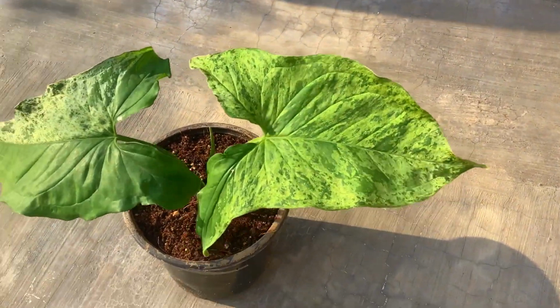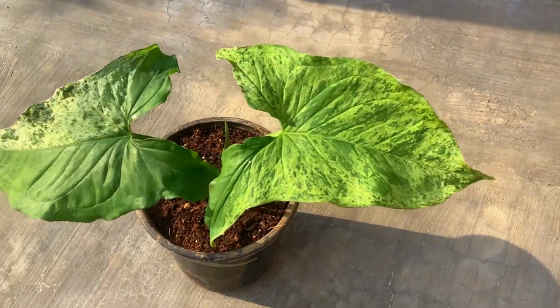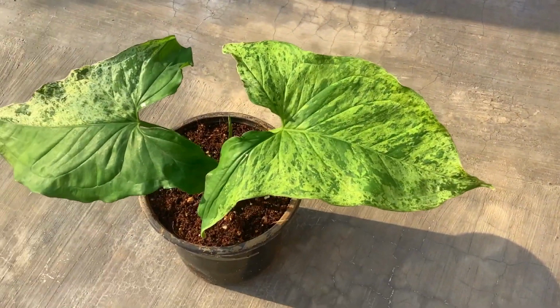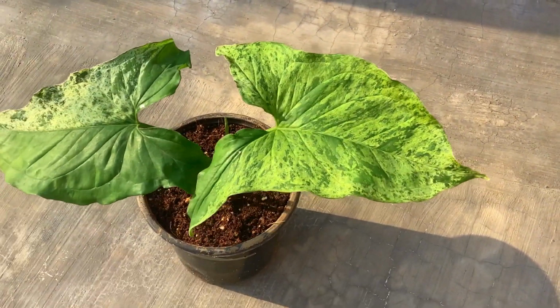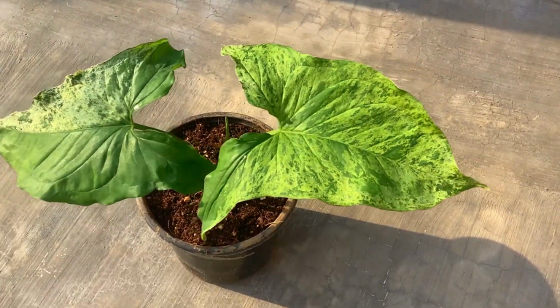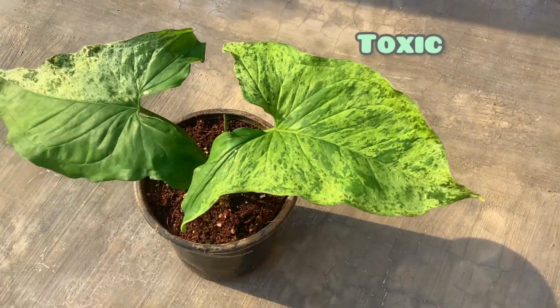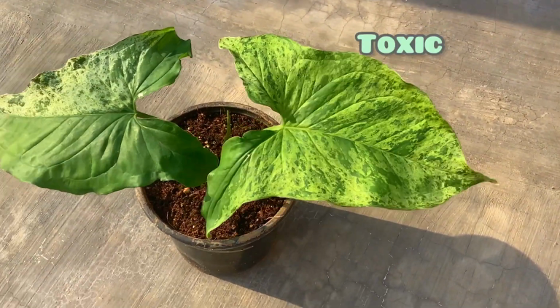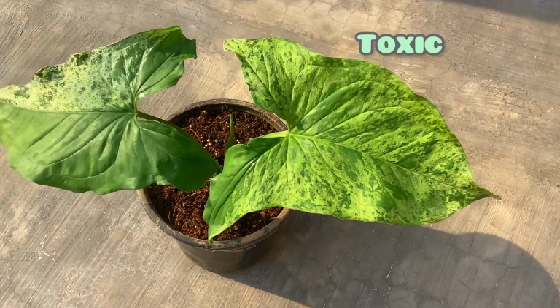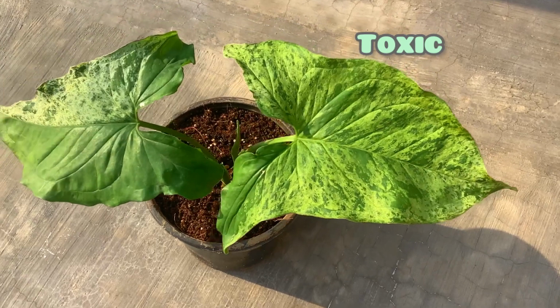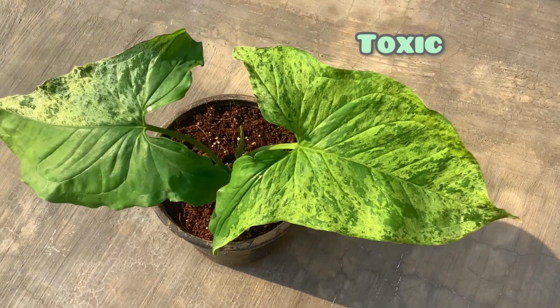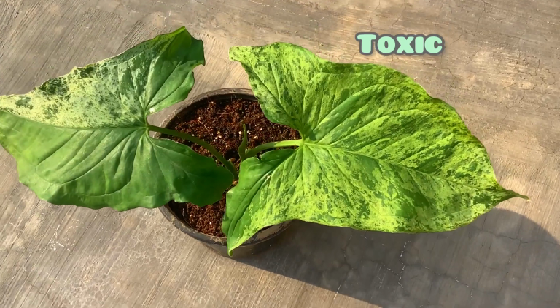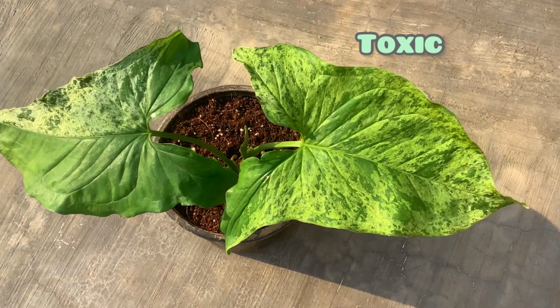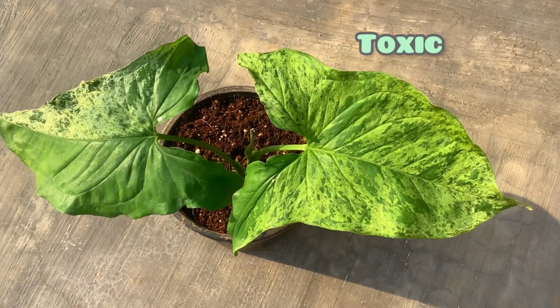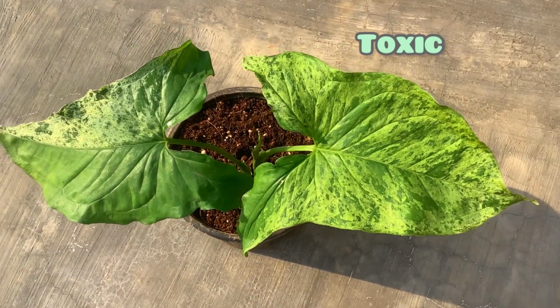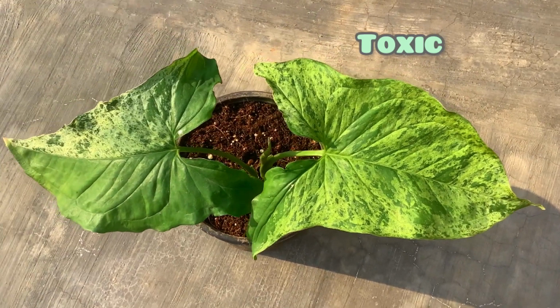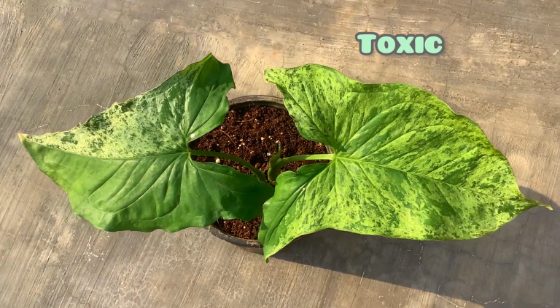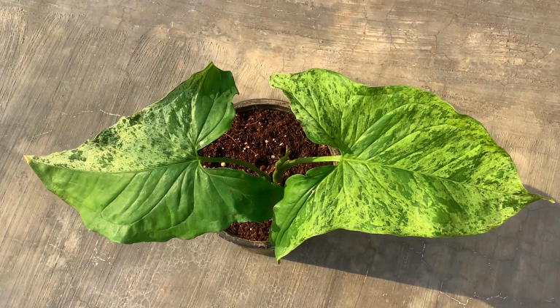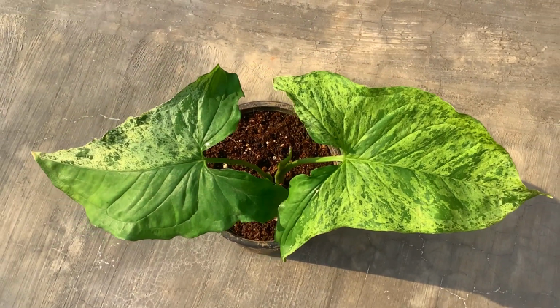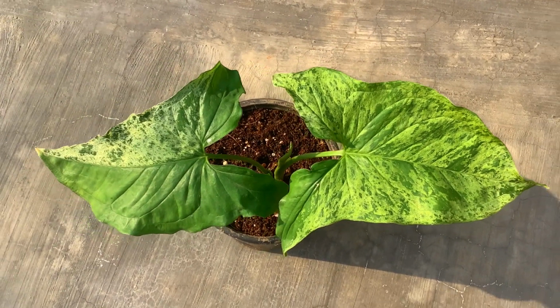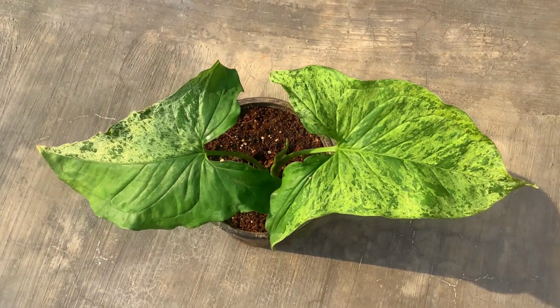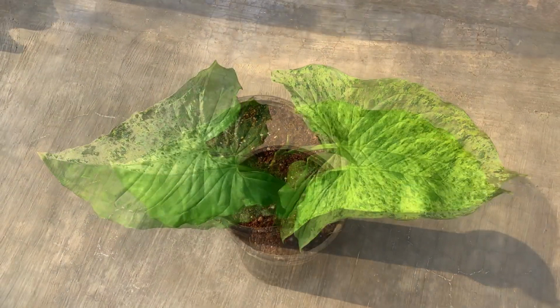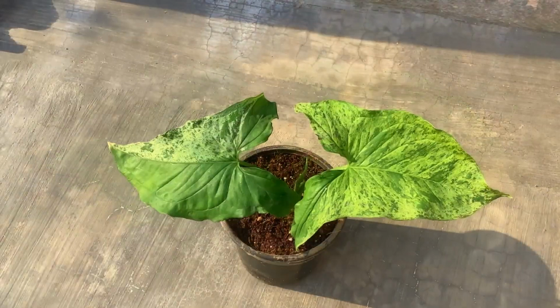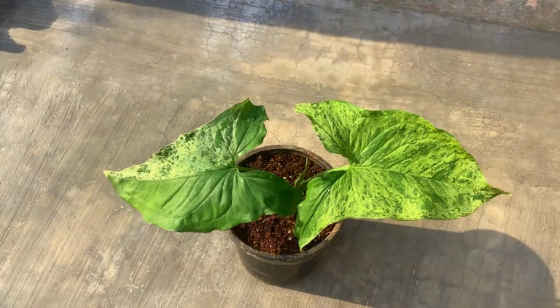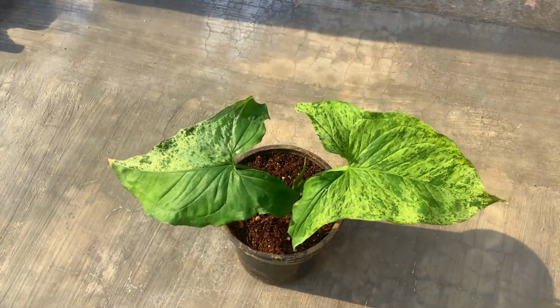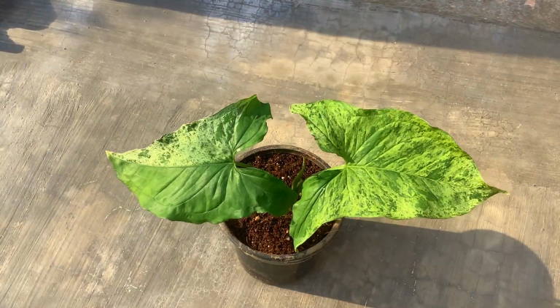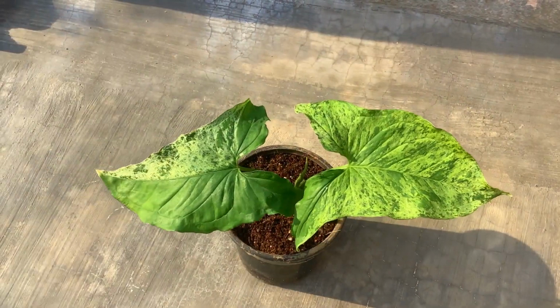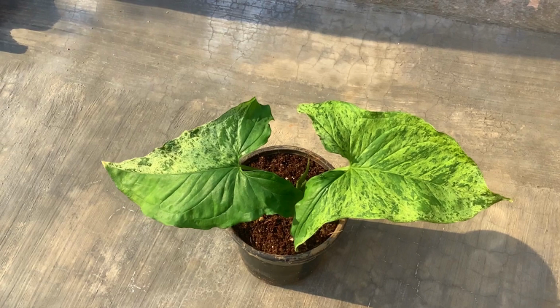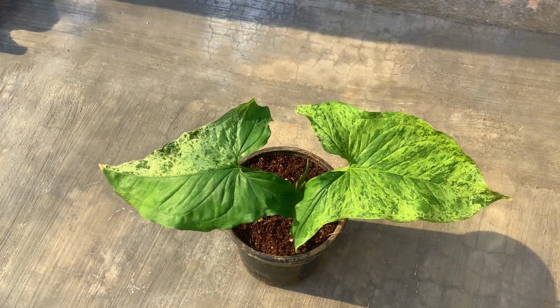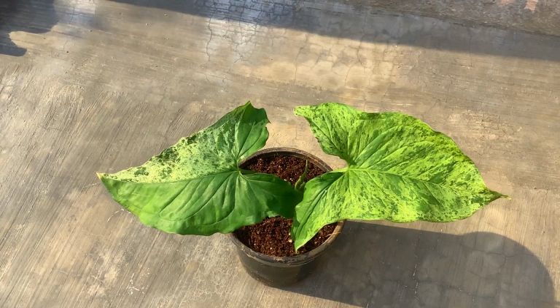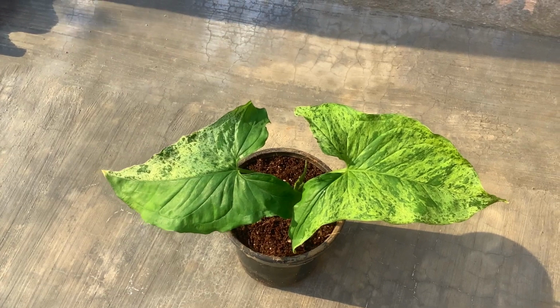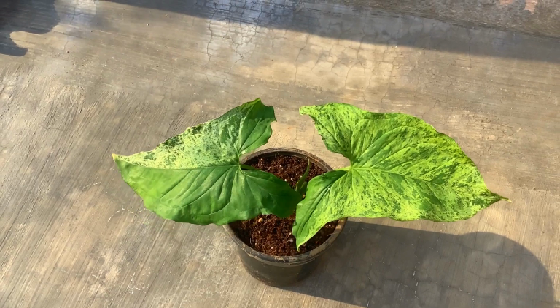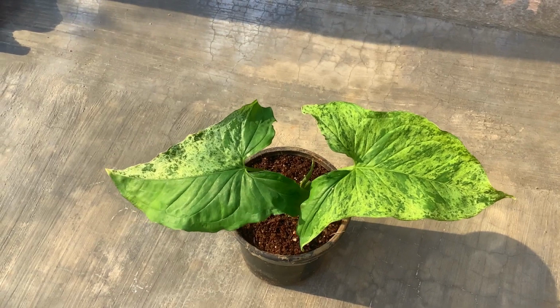Now, is this plant toxic? Yes, this plant is toxic if the leaves are ingested. So ensure you are keeping this plant away from the reach of small children and pets.